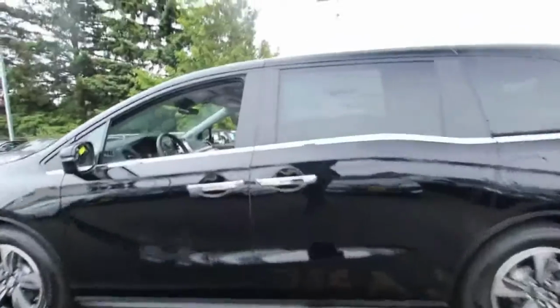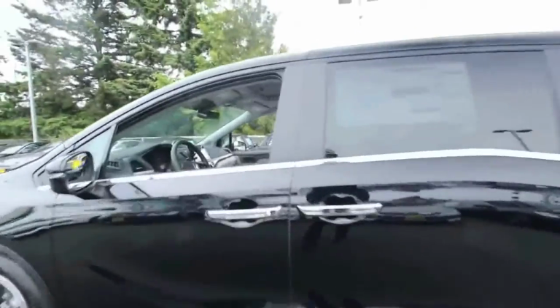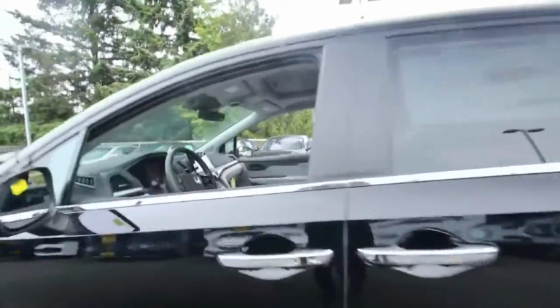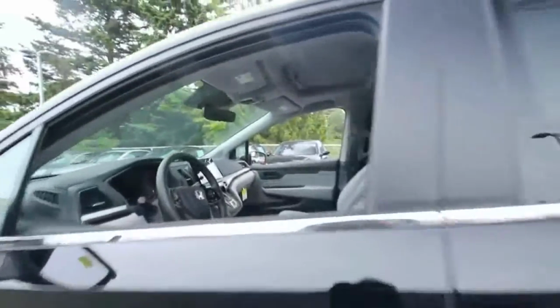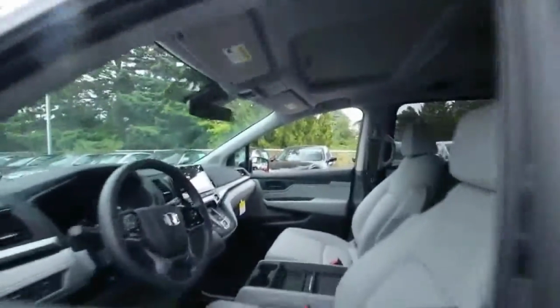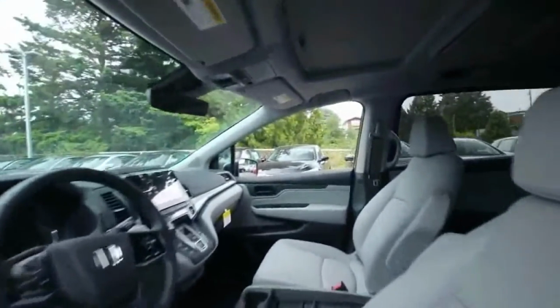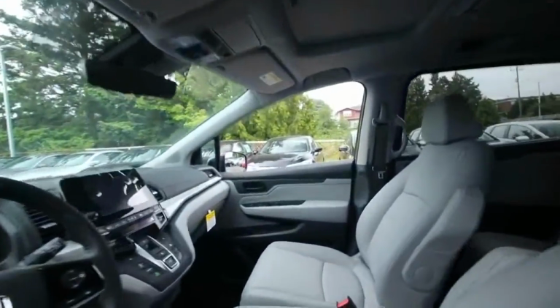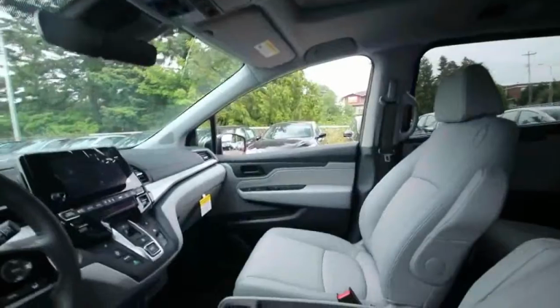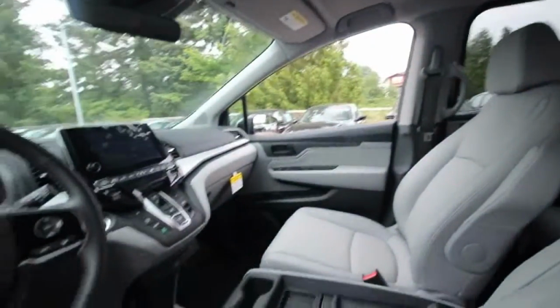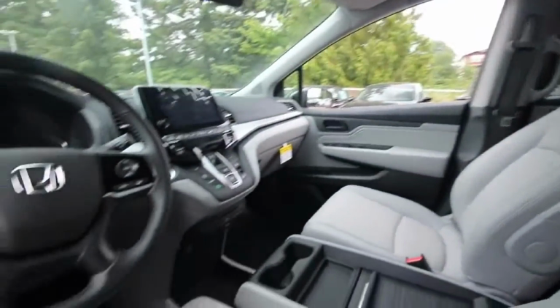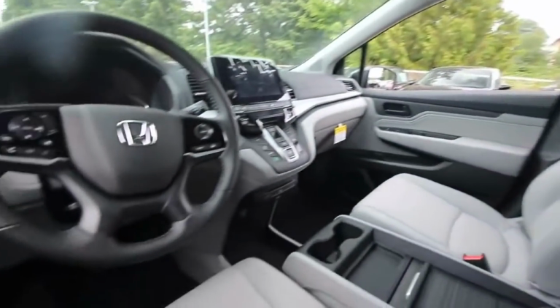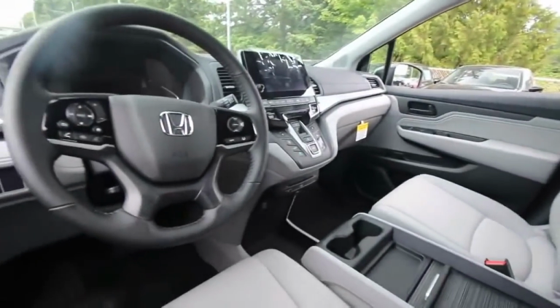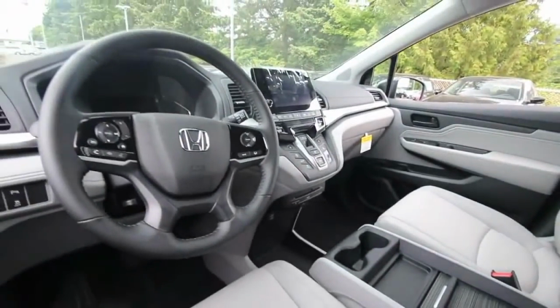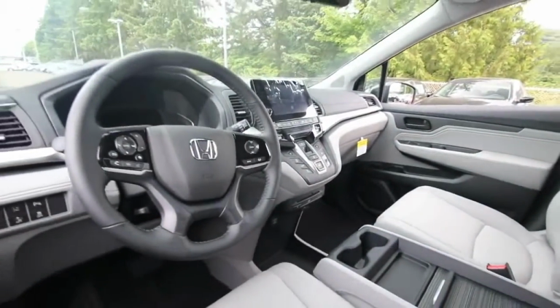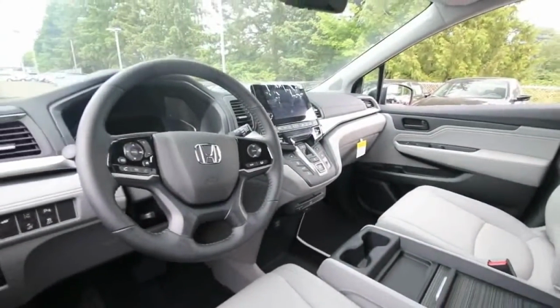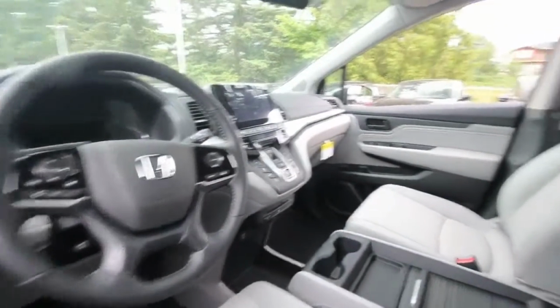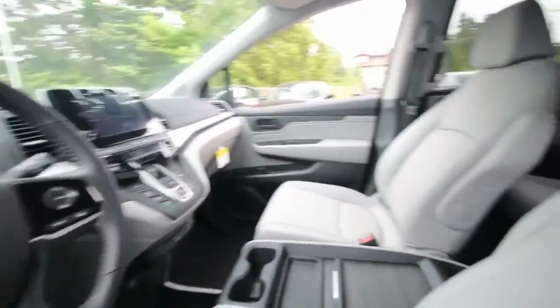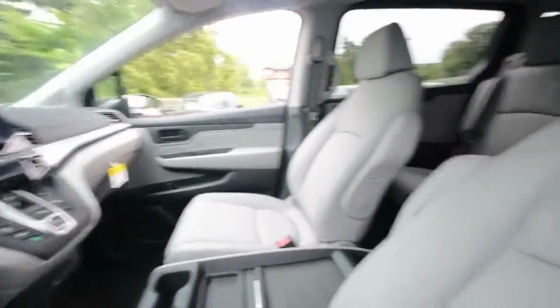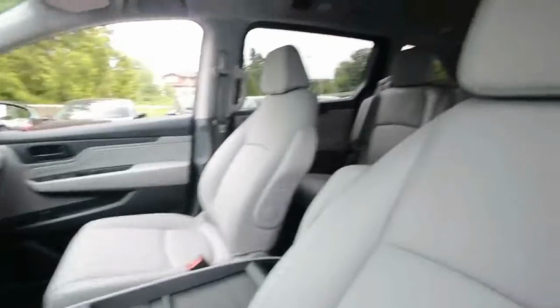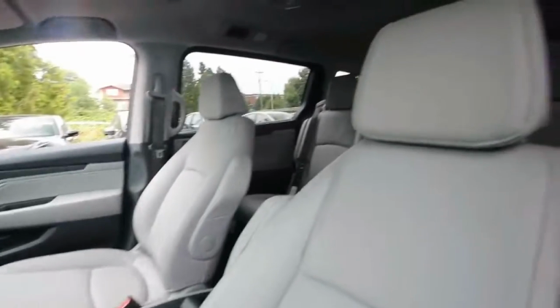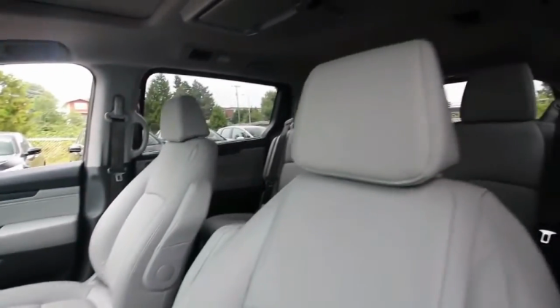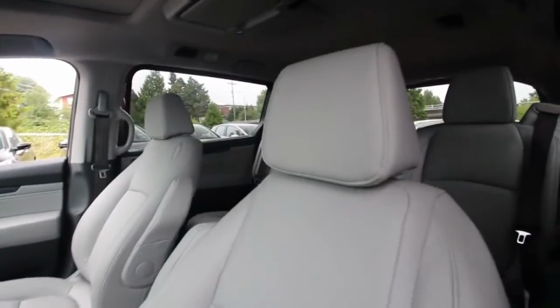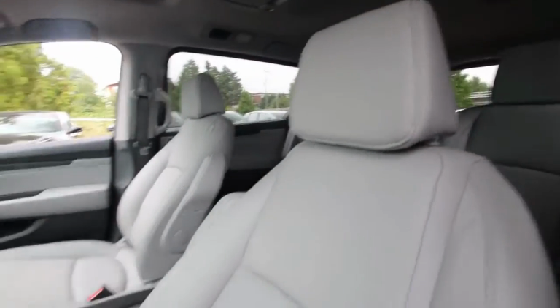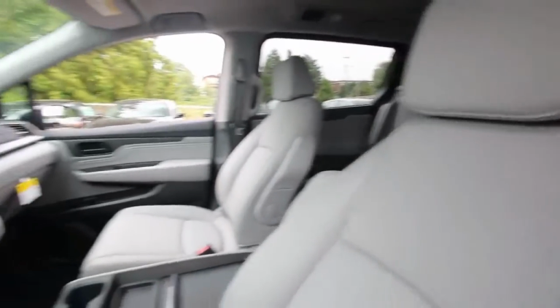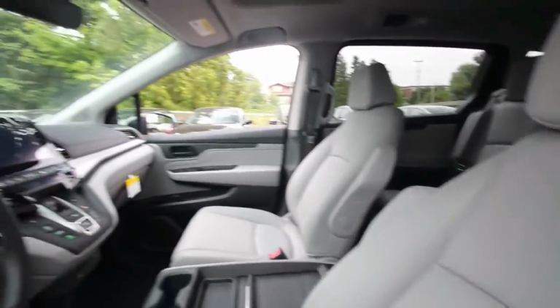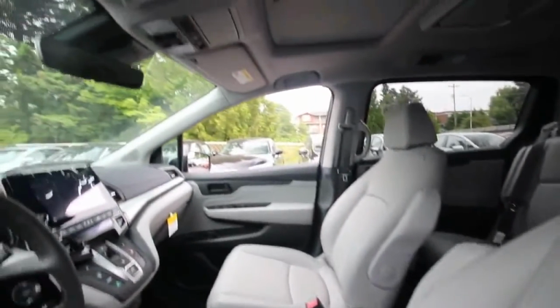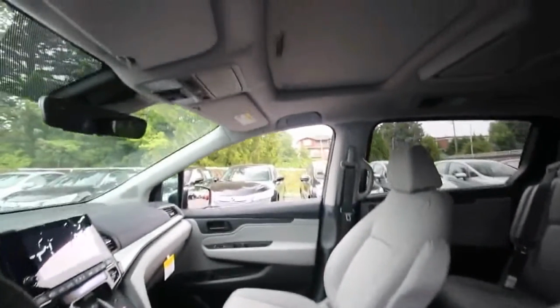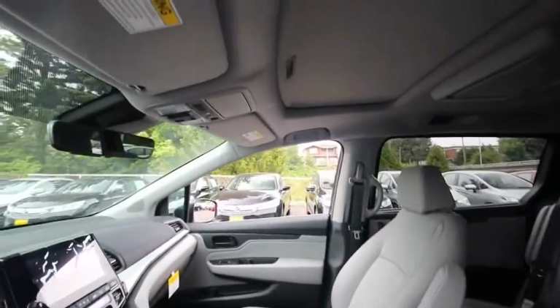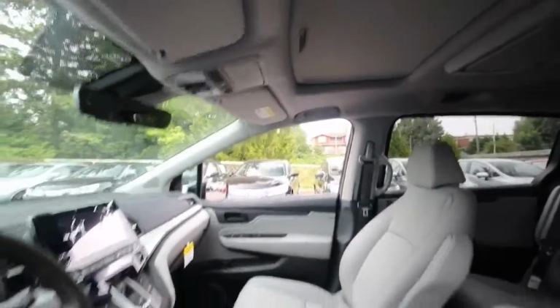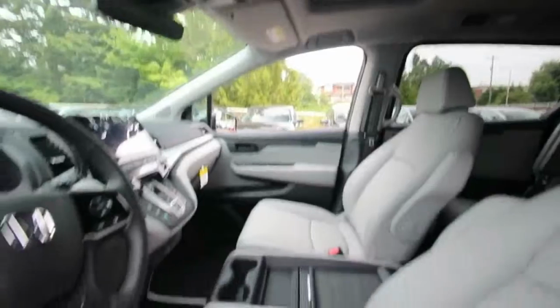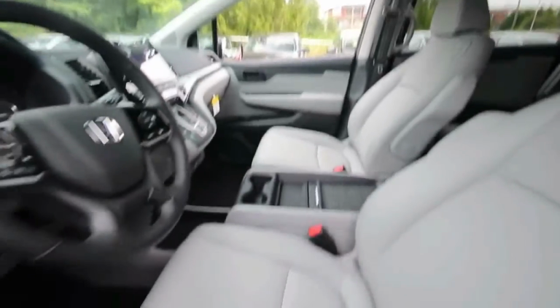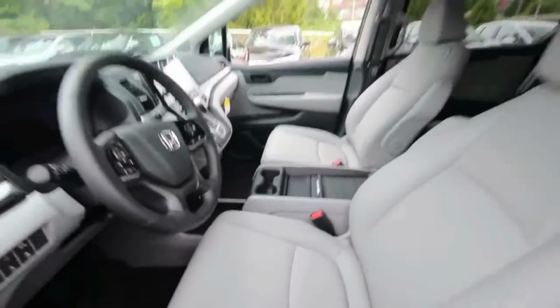Agility is a surprising trait in a minivan, but the Odyssey delivers, and its ride isn't compromised as a result. The Odyssey is quick too, but its braking performance is slightly below average.